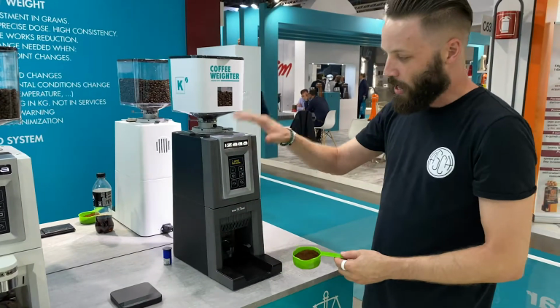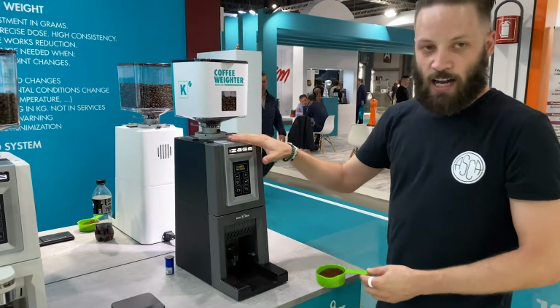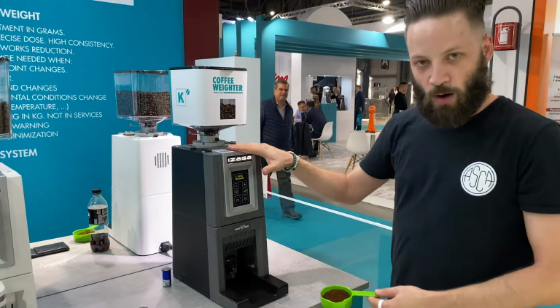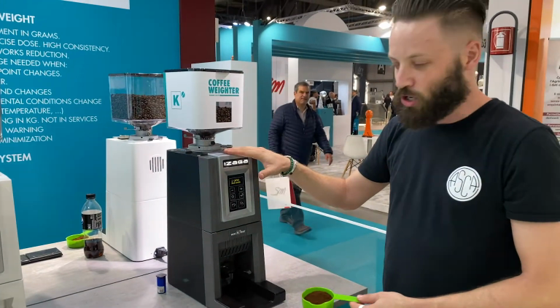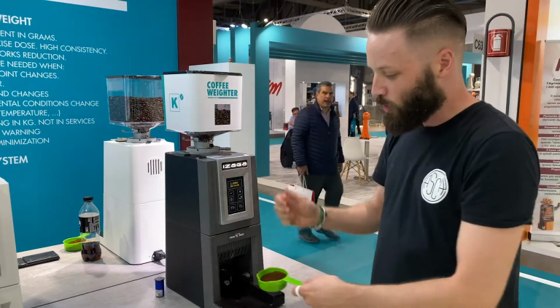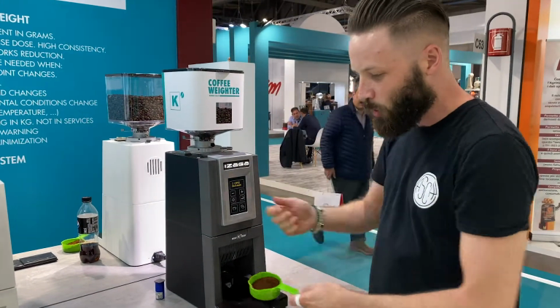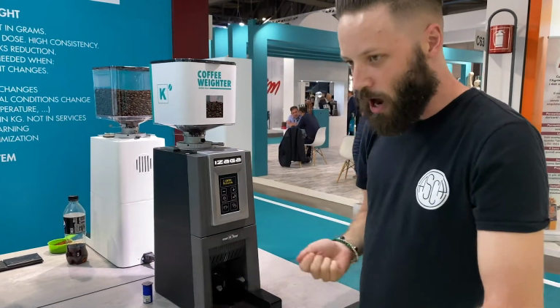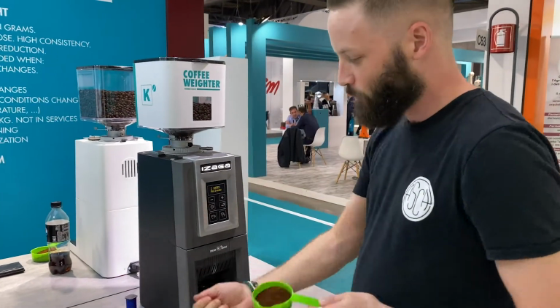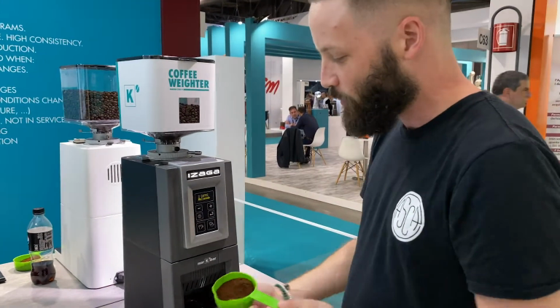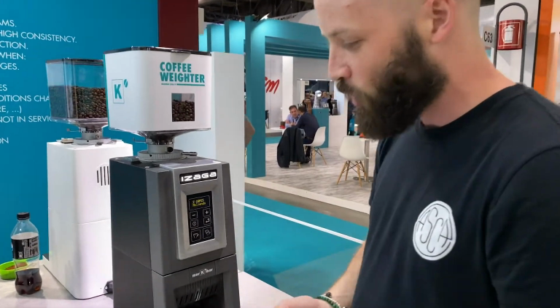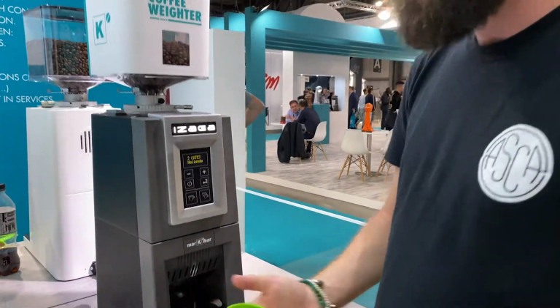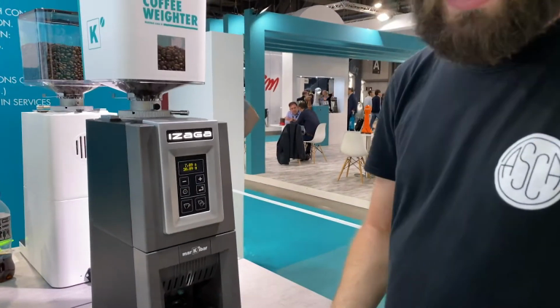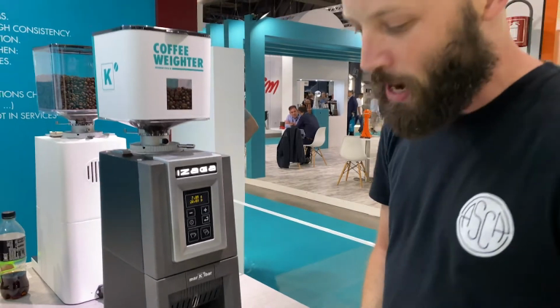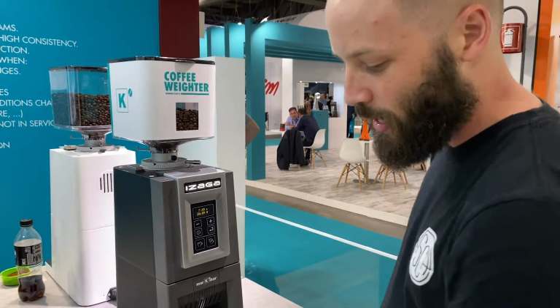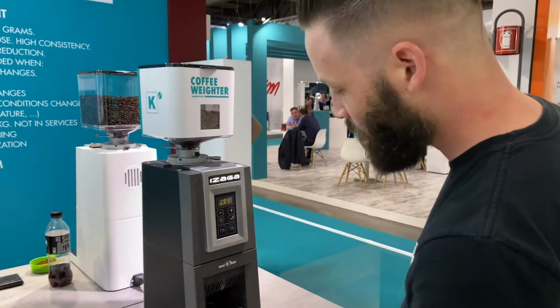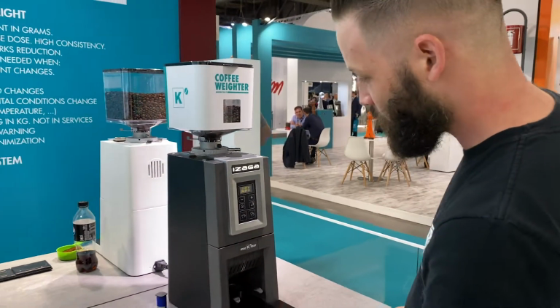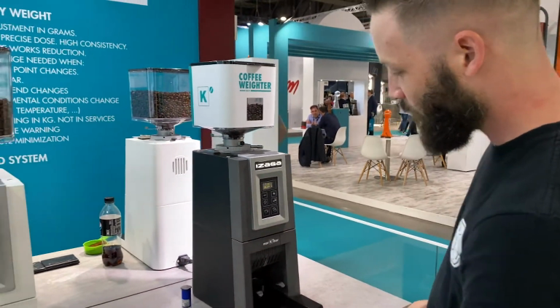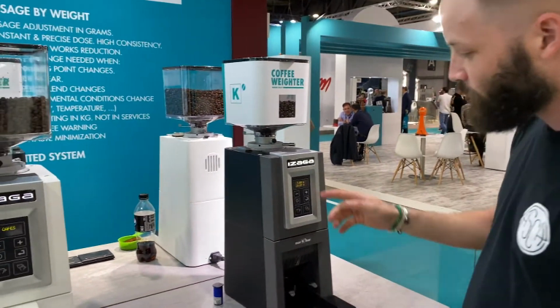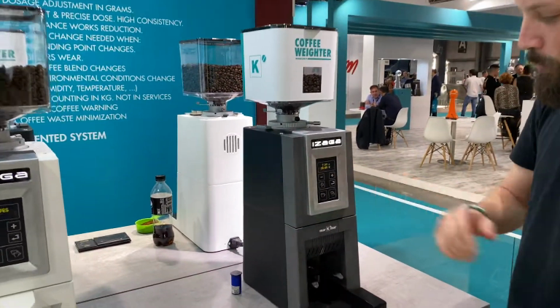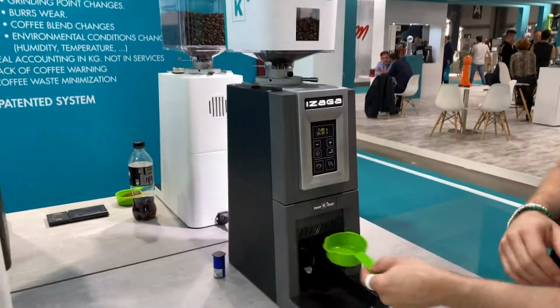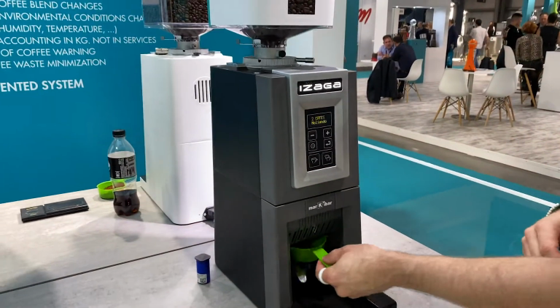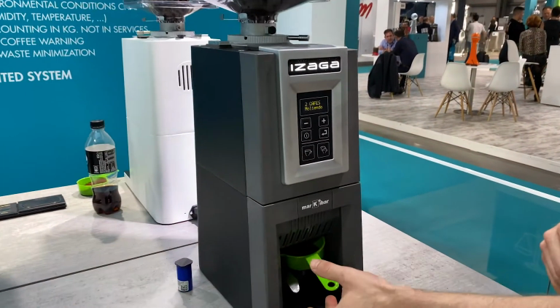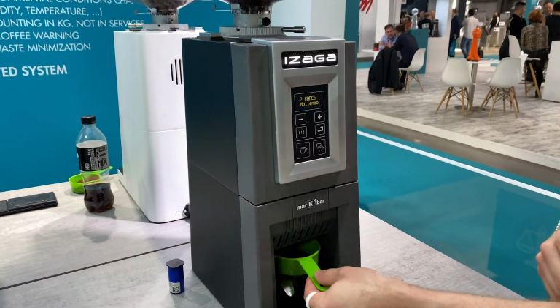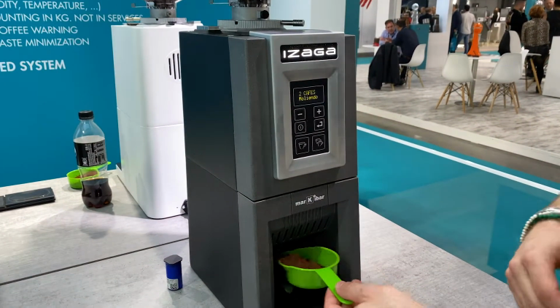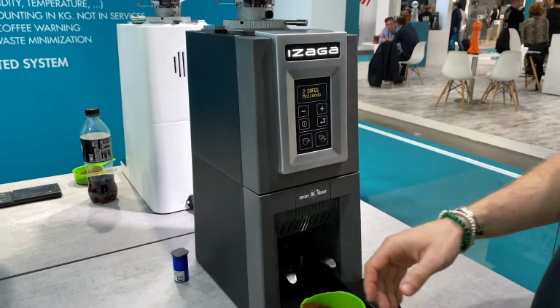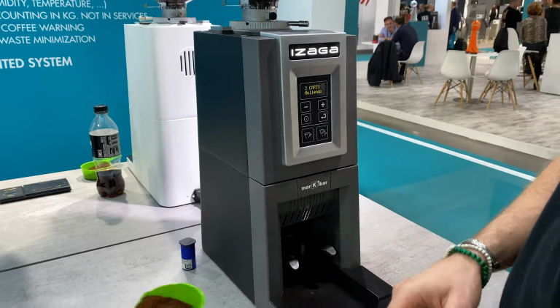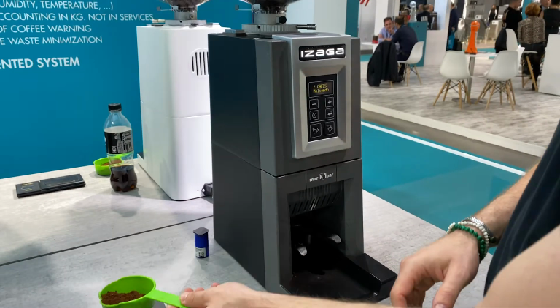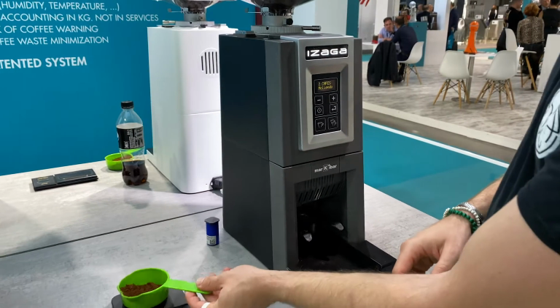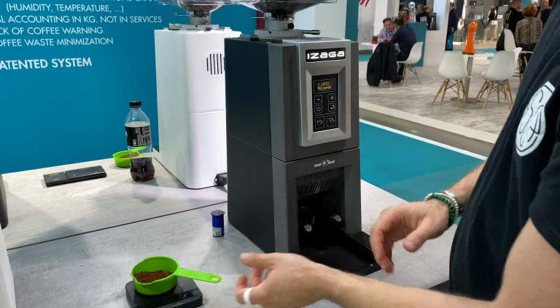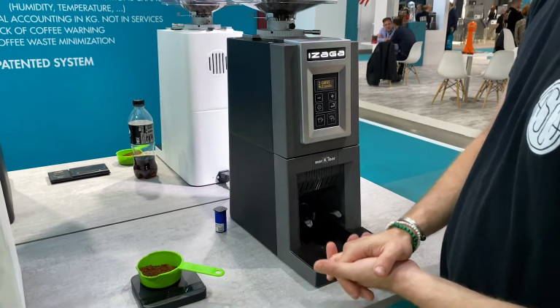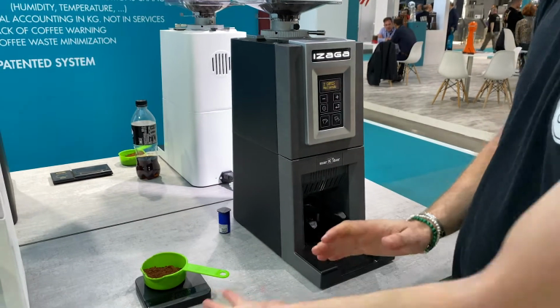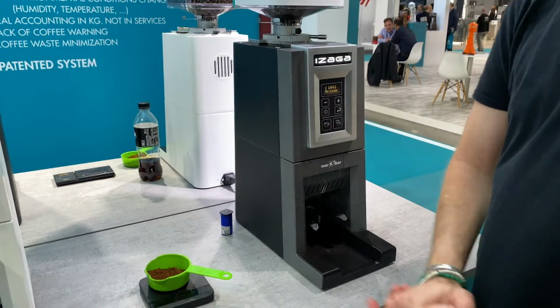It starts pre-grinding your next shot, so when you're doing high-volume workflow you can just keep smashing it out. Done — twenty-four point nine grams straight in. Oops, dropped a little bit there. Twenty grams.